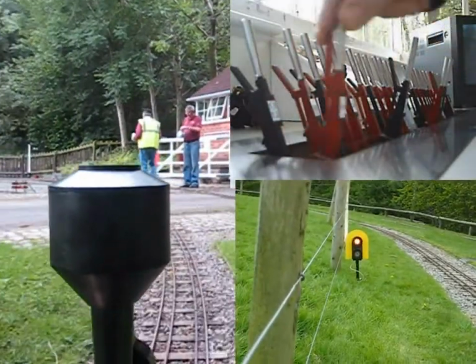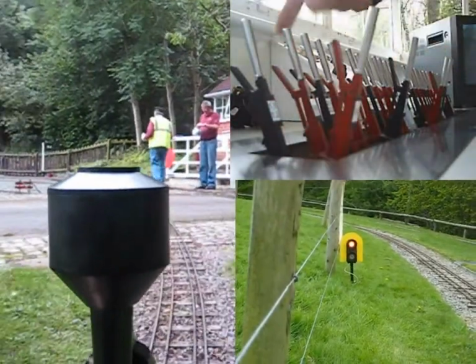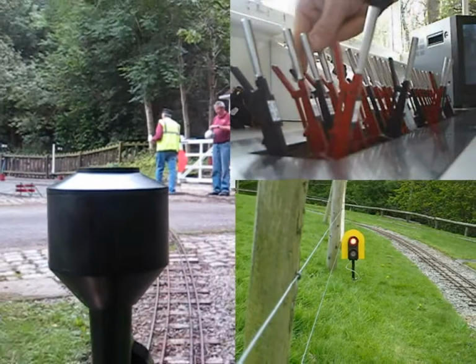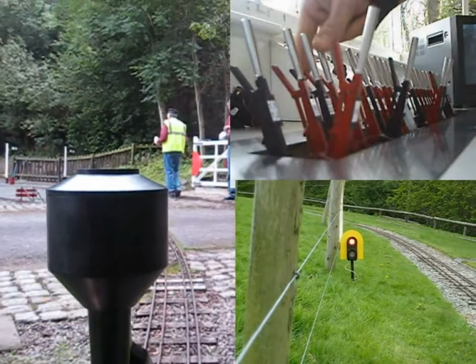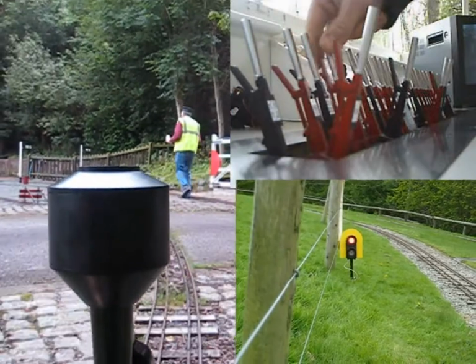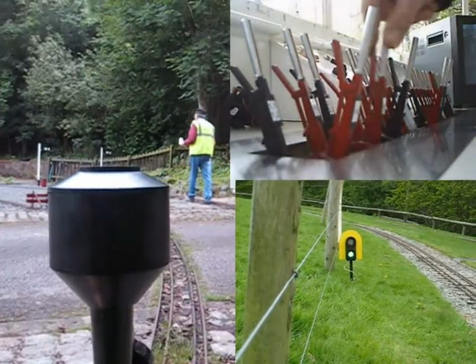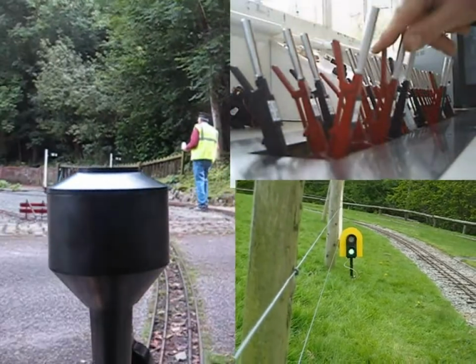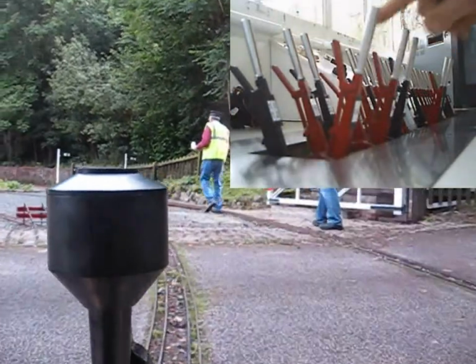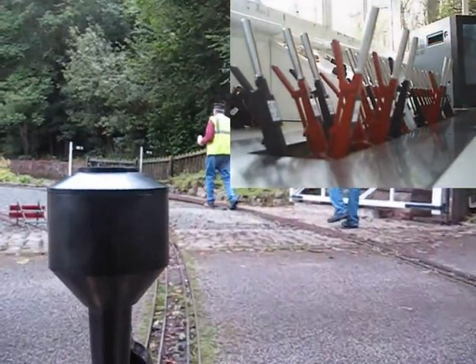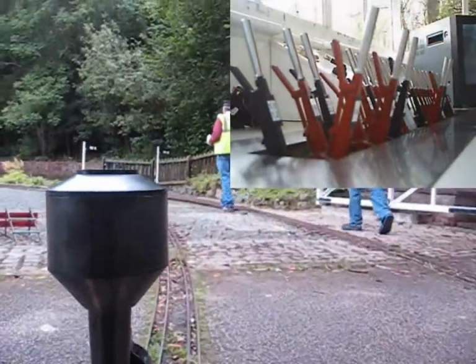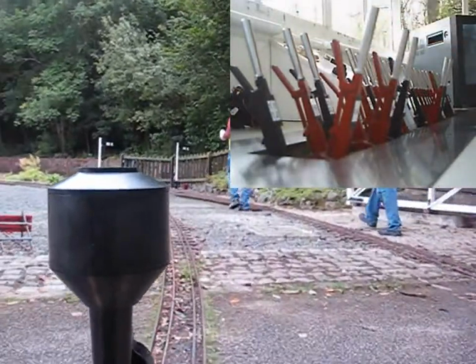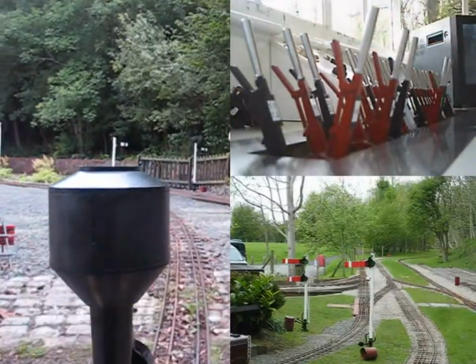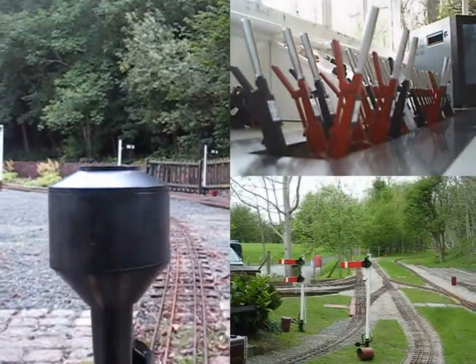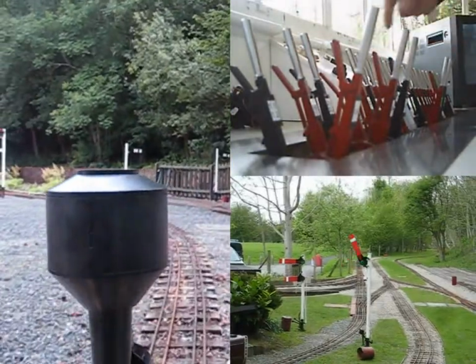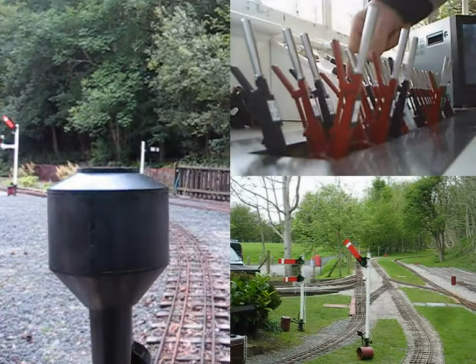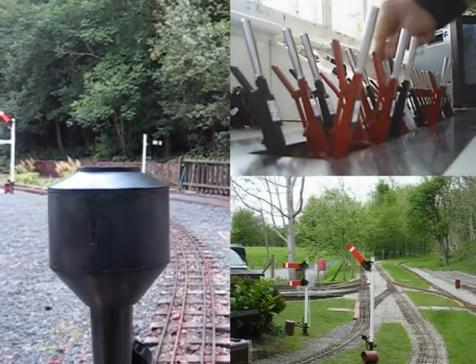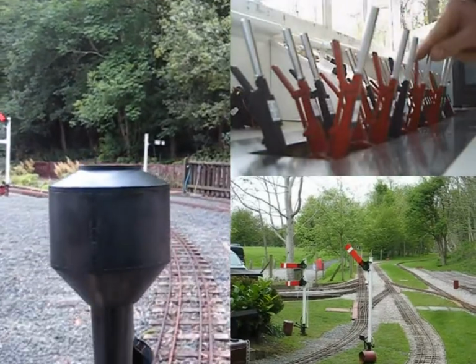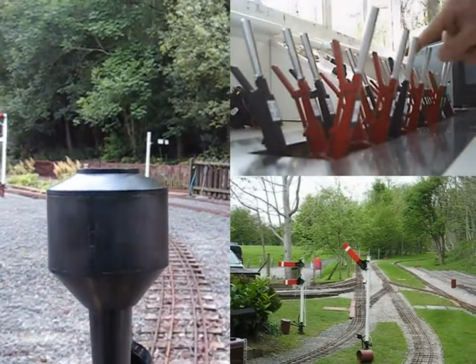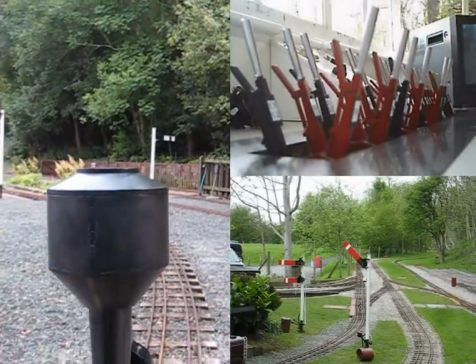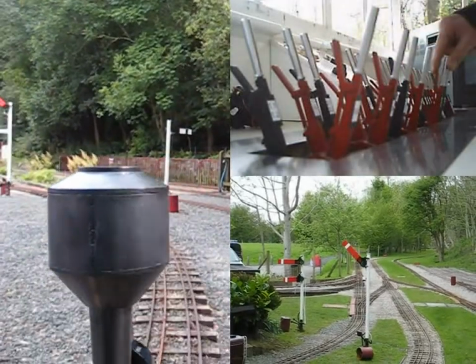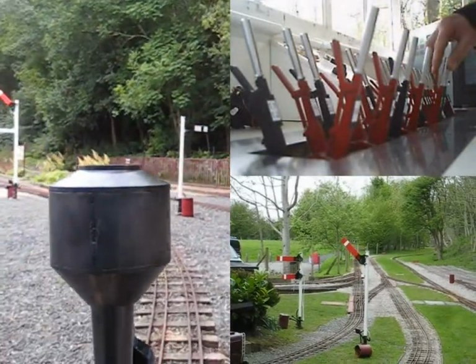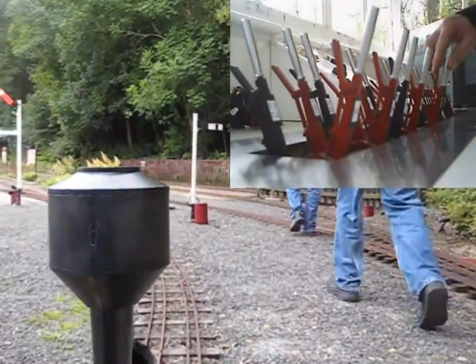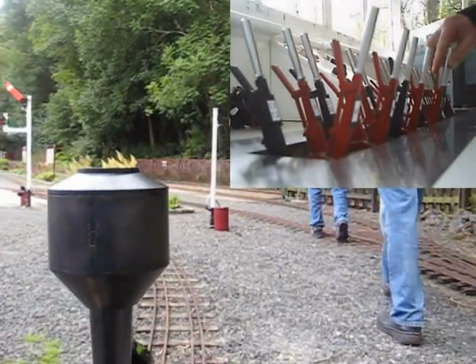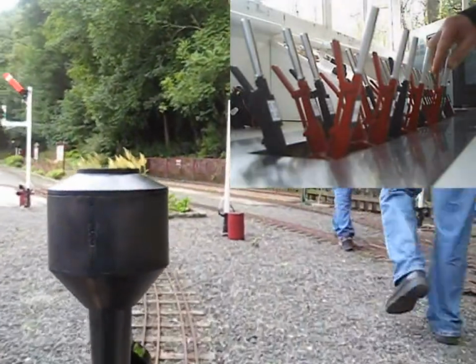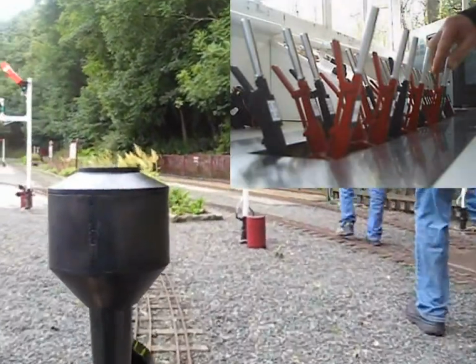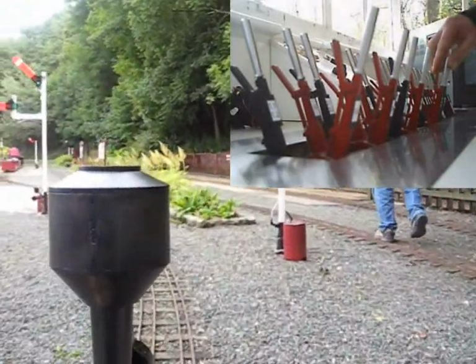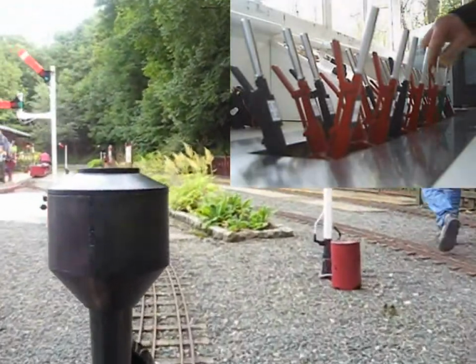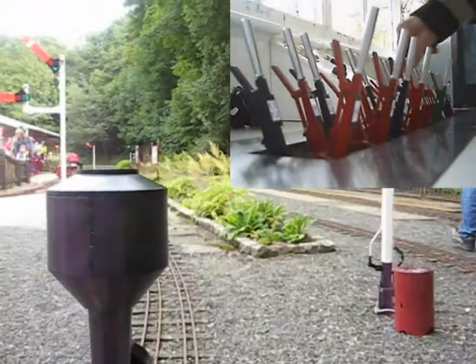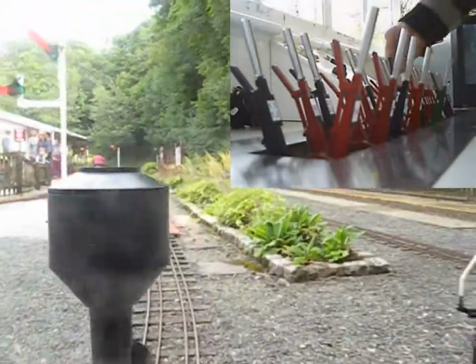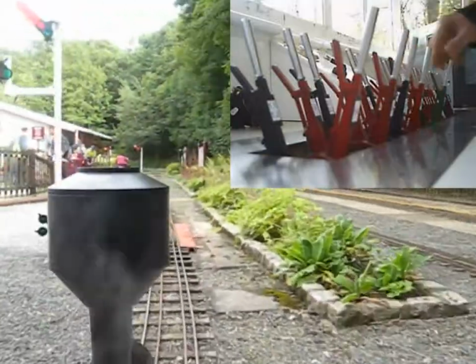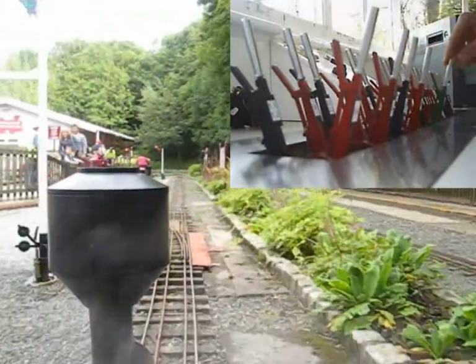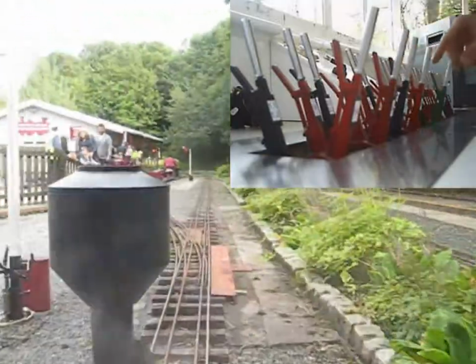I've just pulled off signals 1A and 2A for going through the station, and 6A has just been pulled. We've then cancelled the signals and cancelled the bells for the crossing.